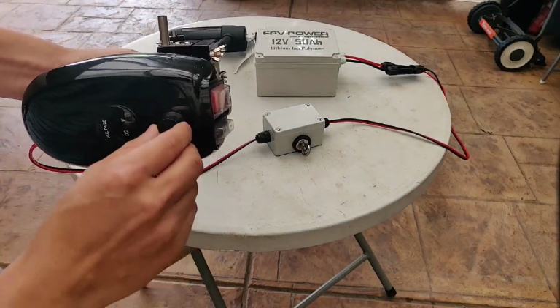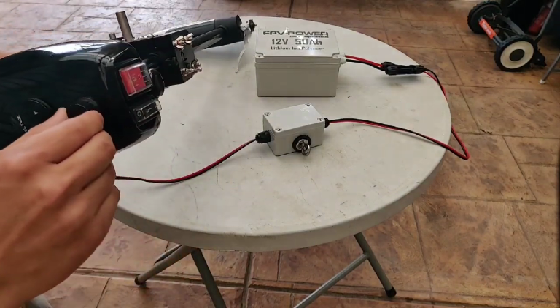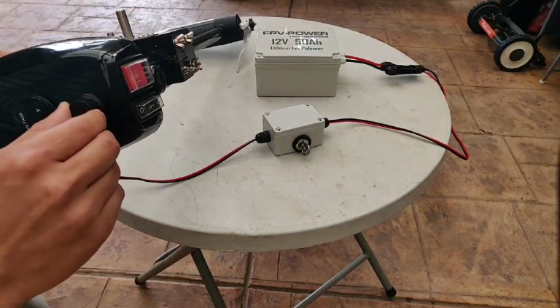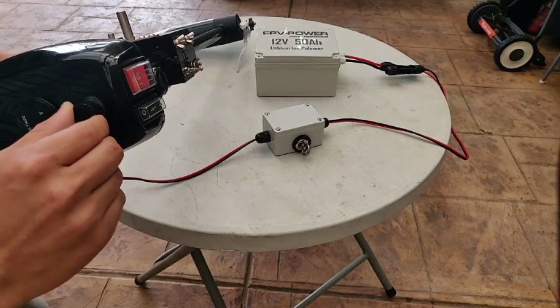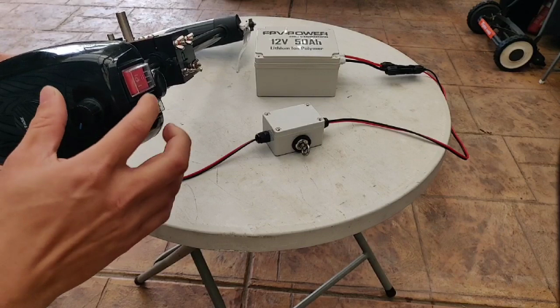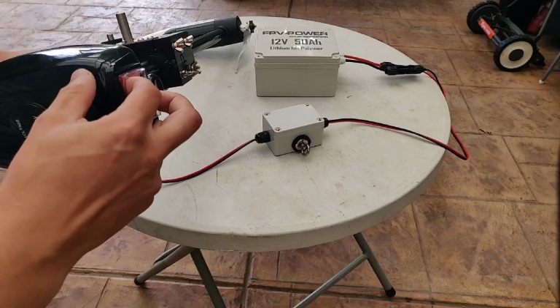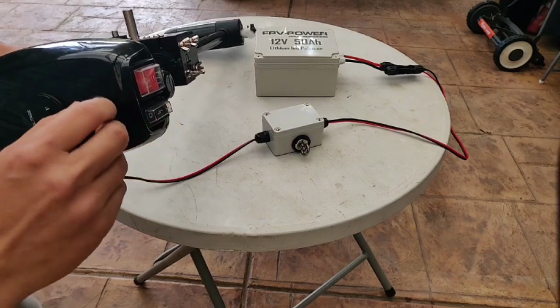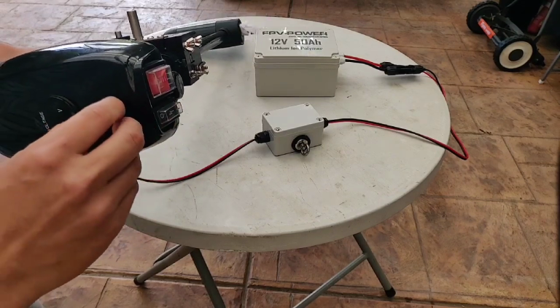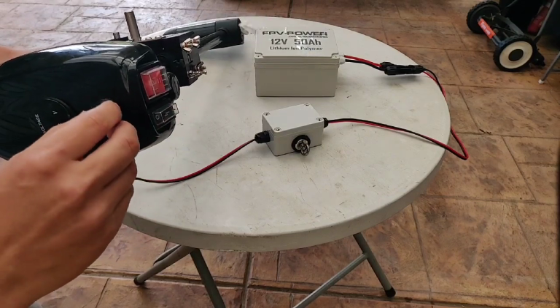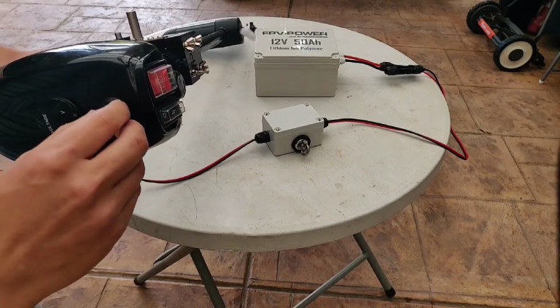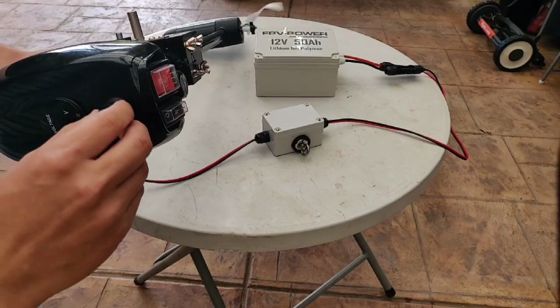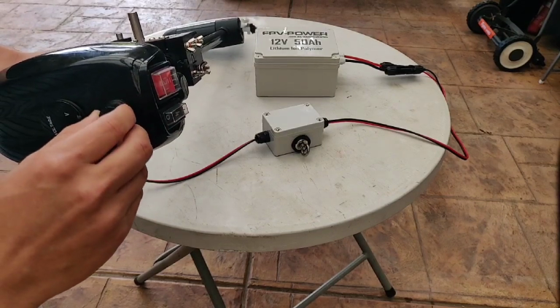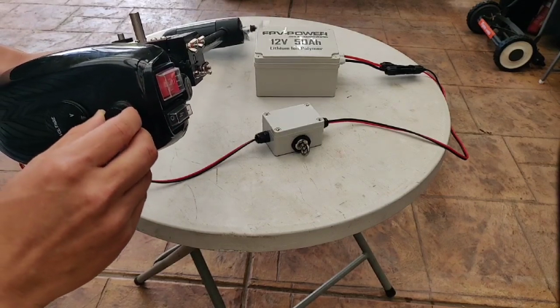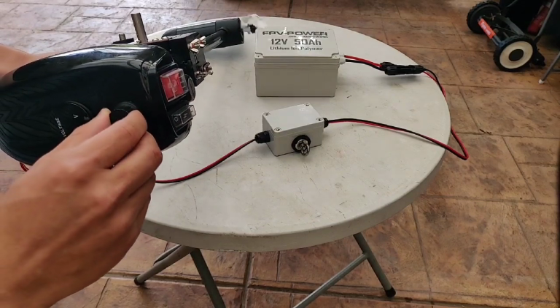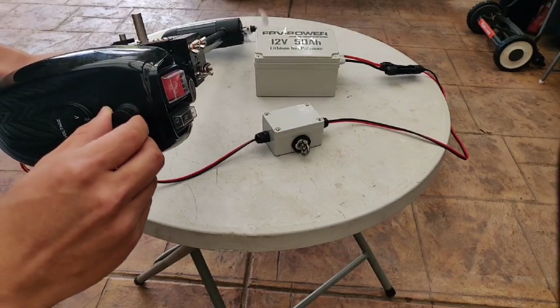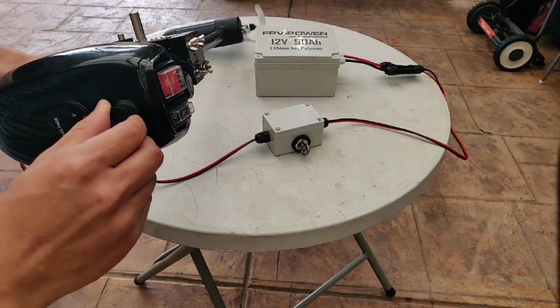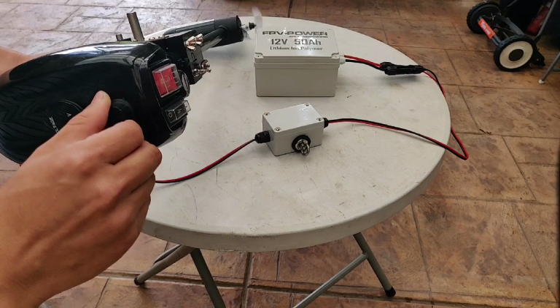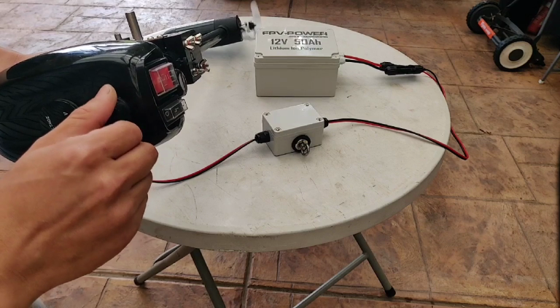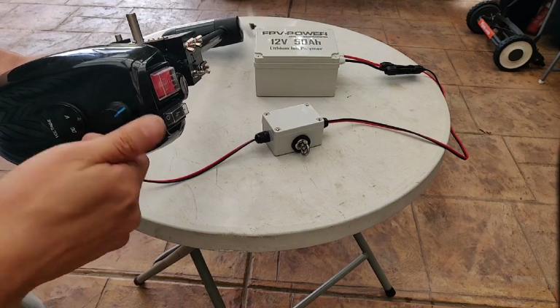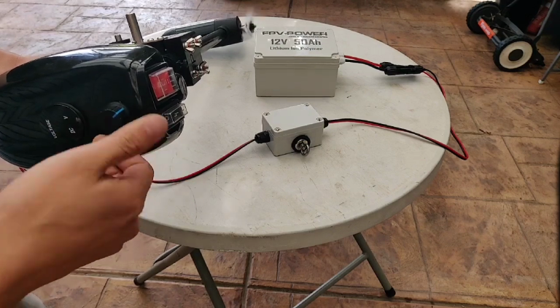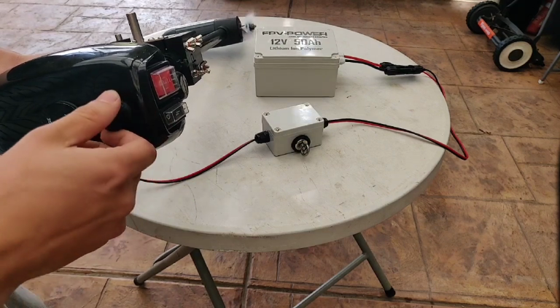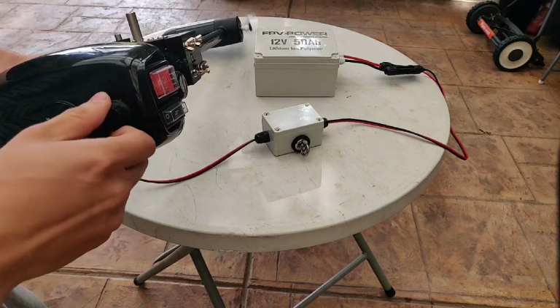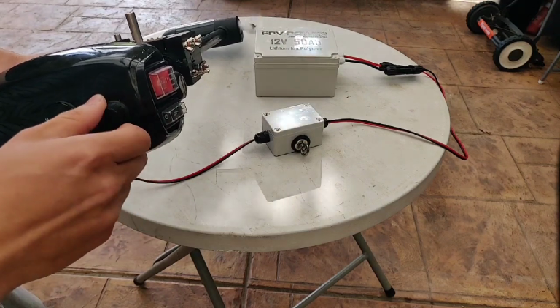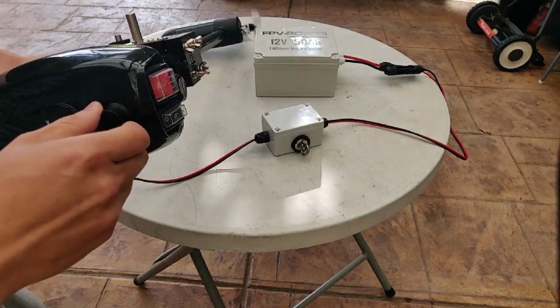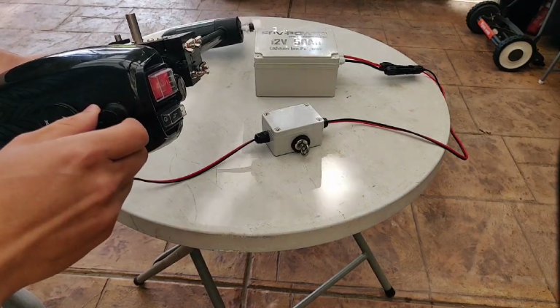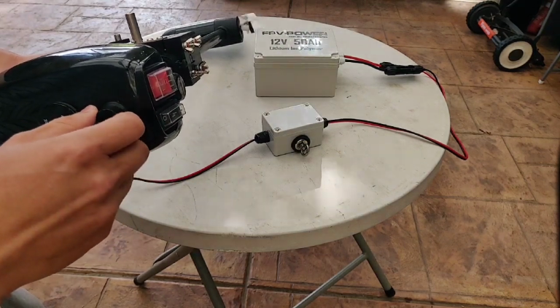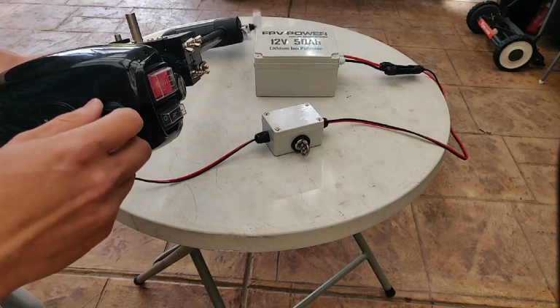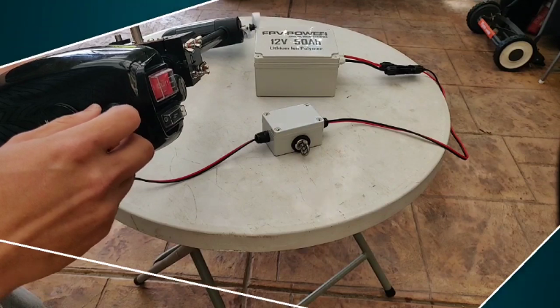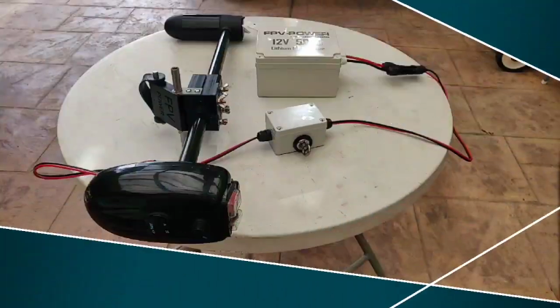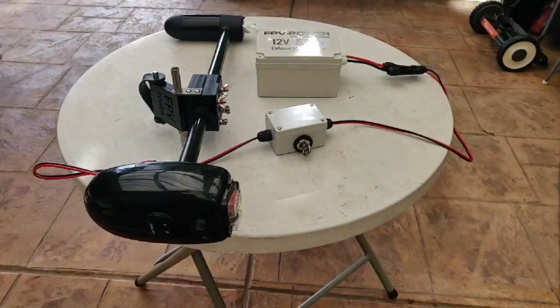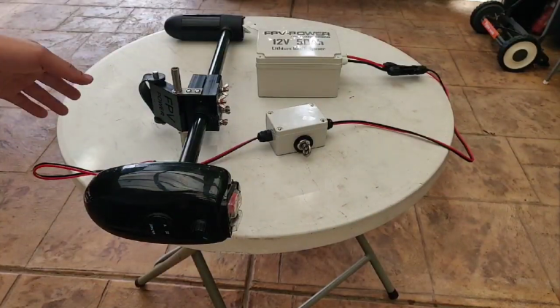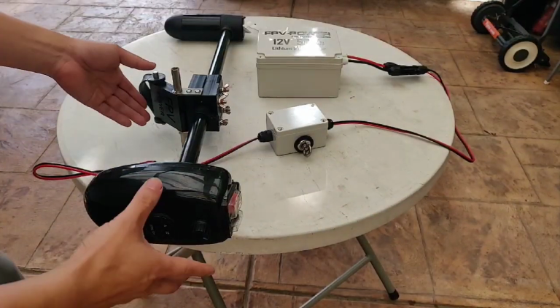It's PWM control — it's very precise, from slow all the way to maximum. Very precise control all the way through, from 0% to 100%.